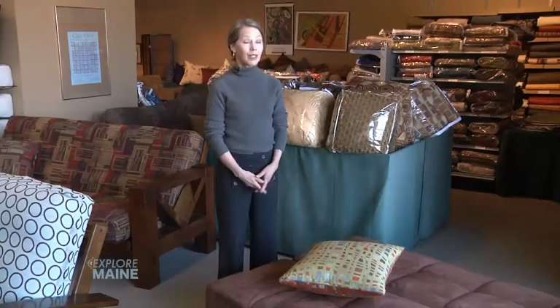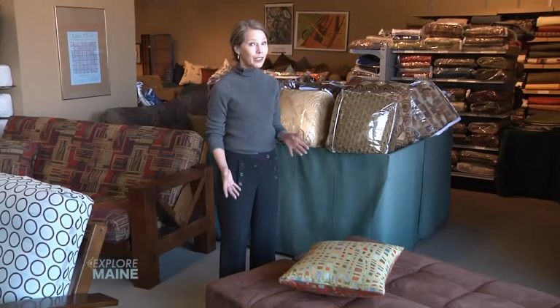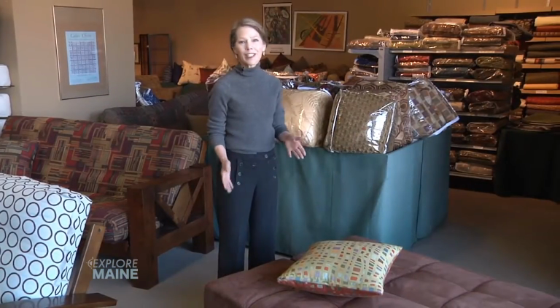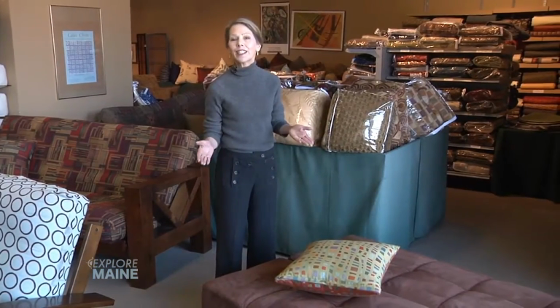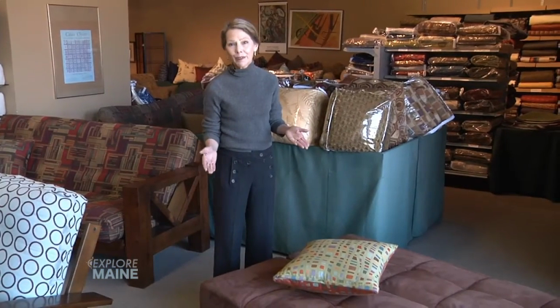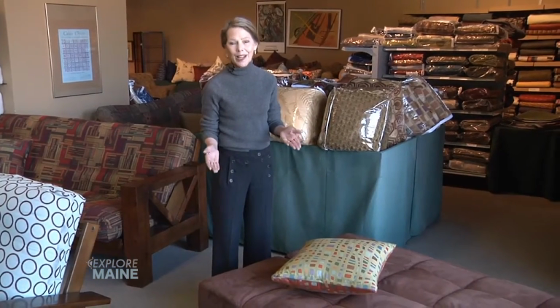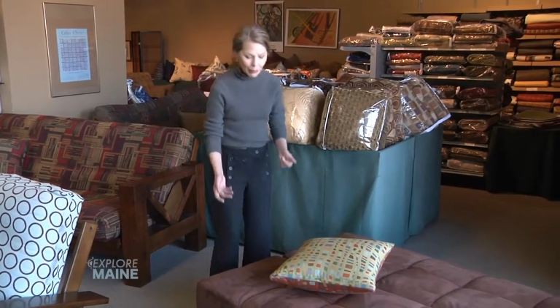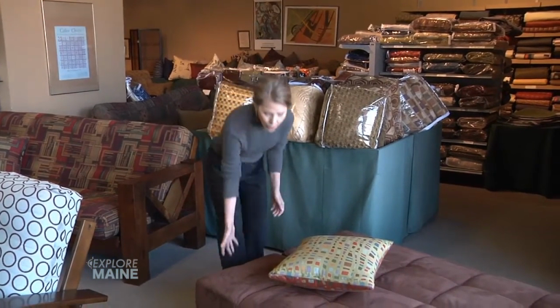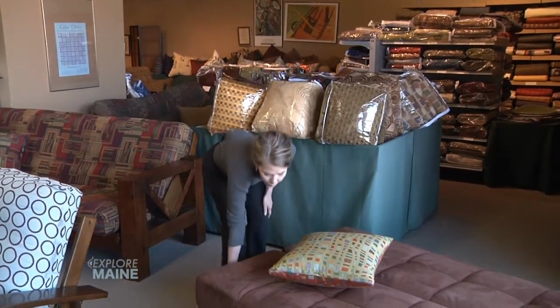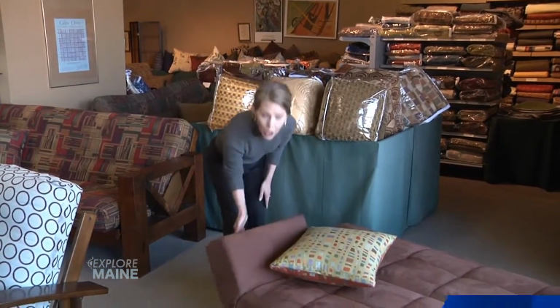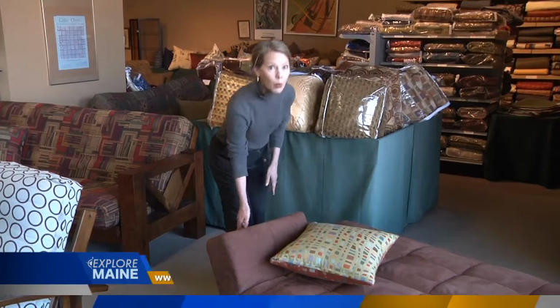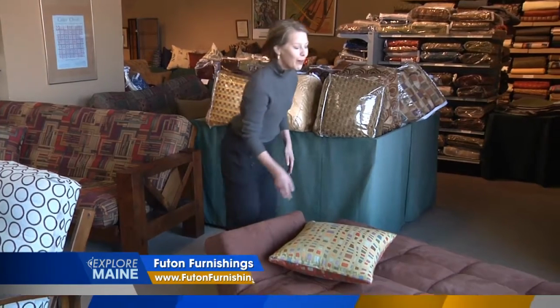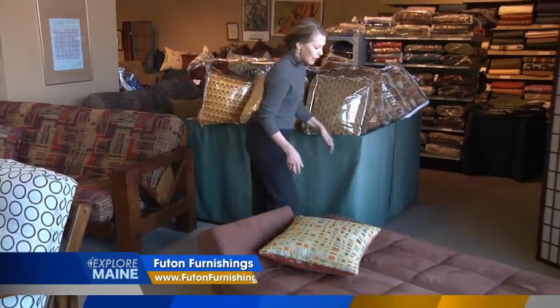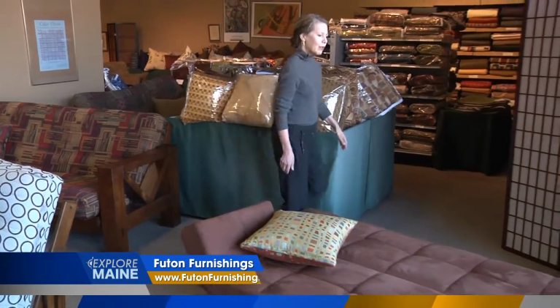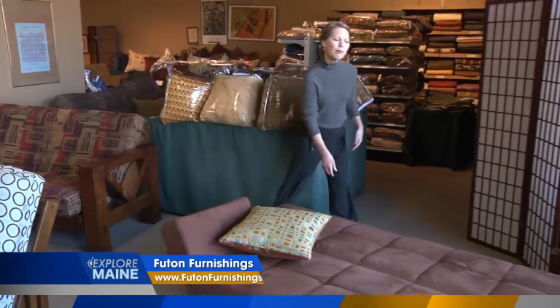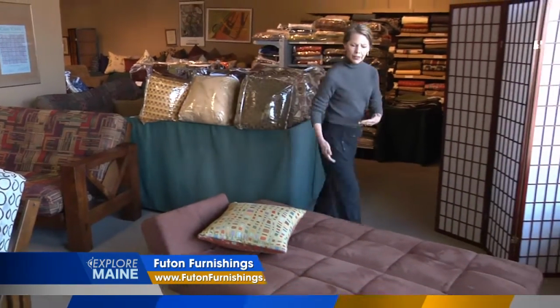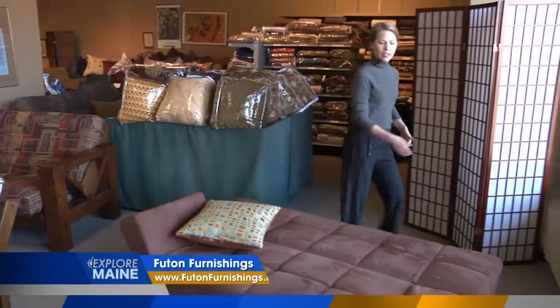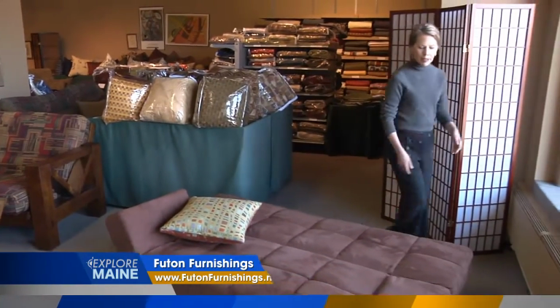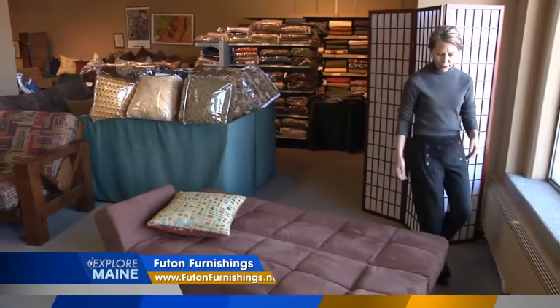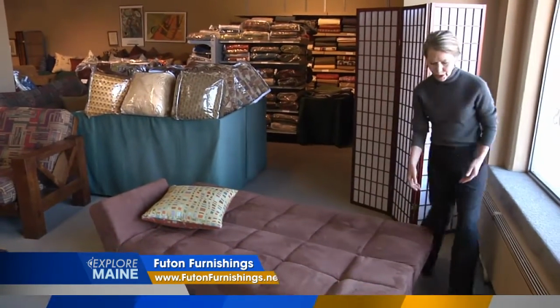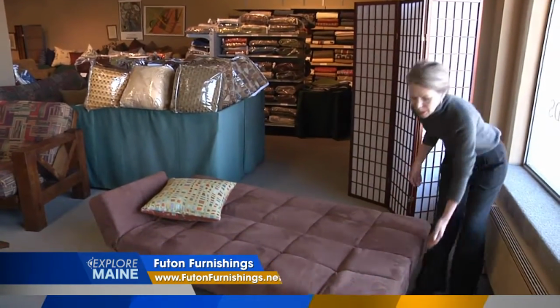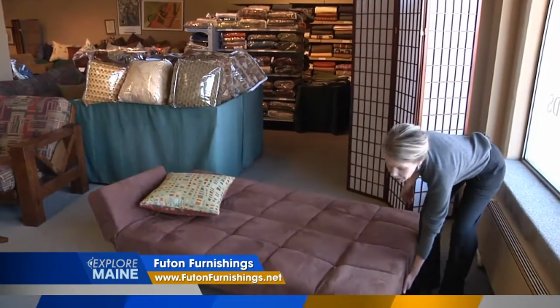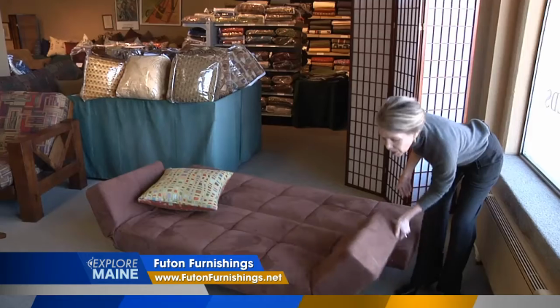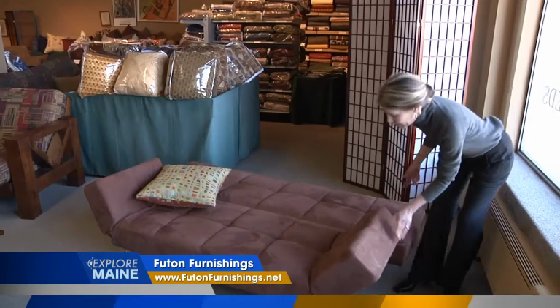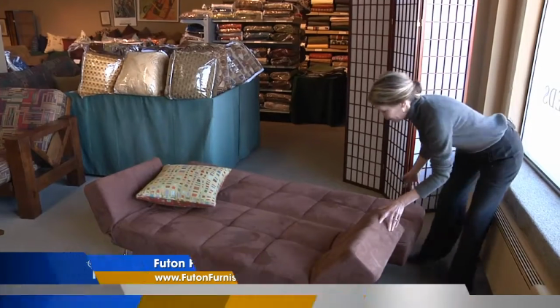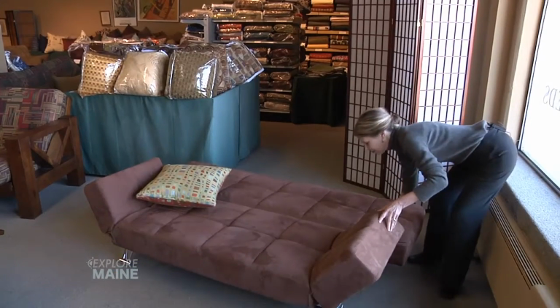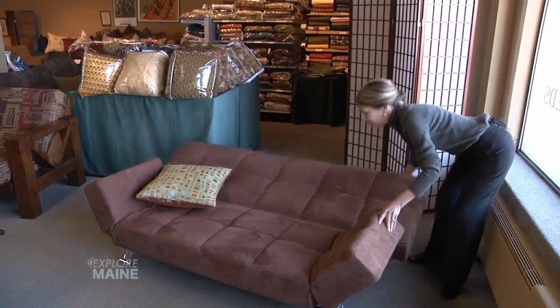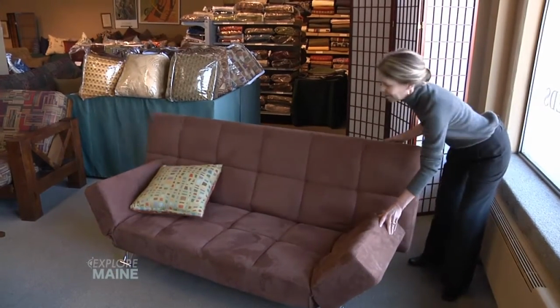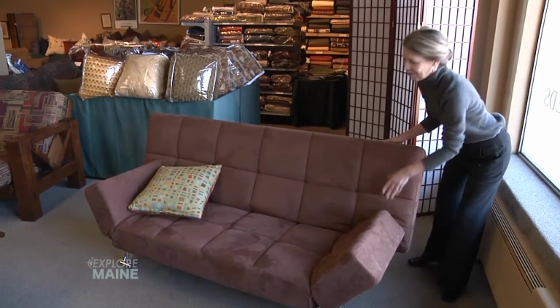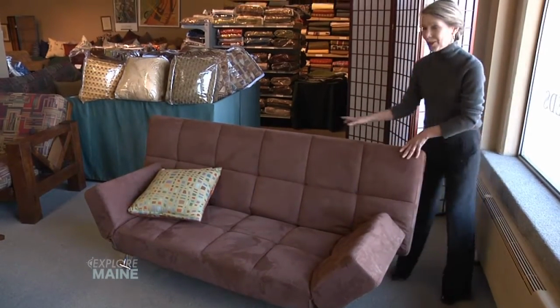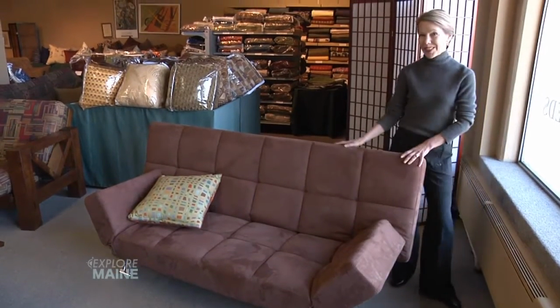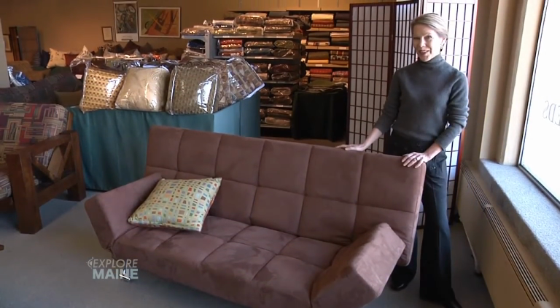A Click Click isn't technically a futon, but it's a great looking, low profile, kind of modern and clean piece of furniture. Flip the arms up — how cute is this in your house?